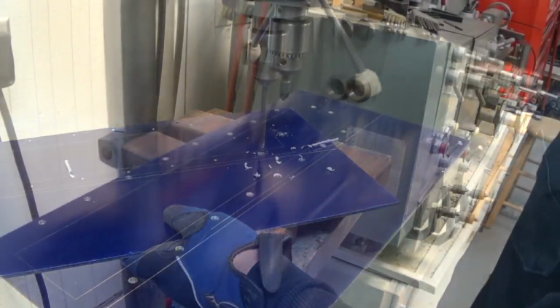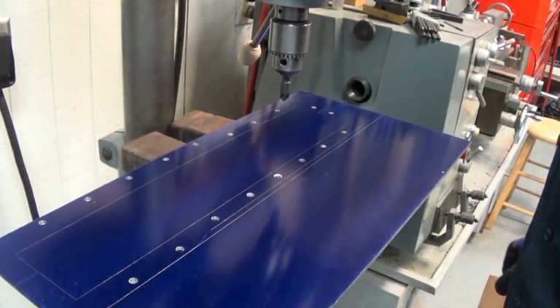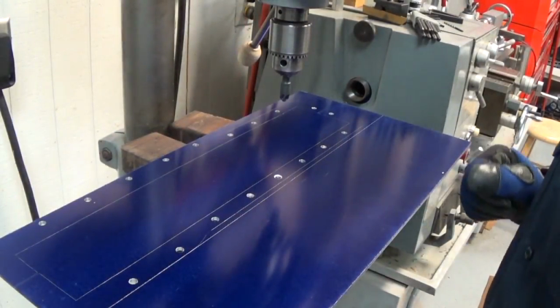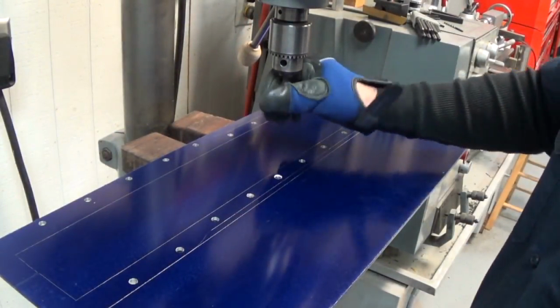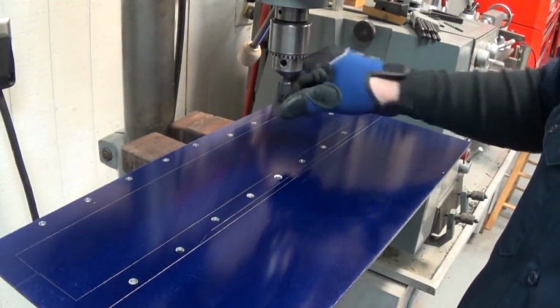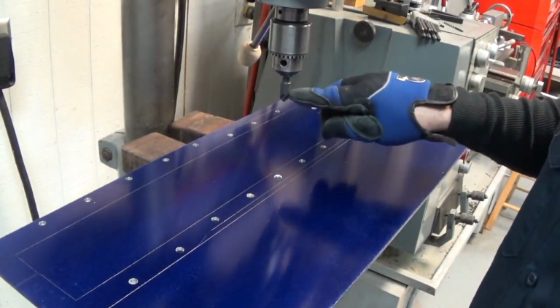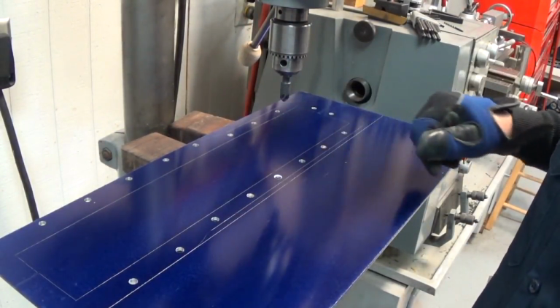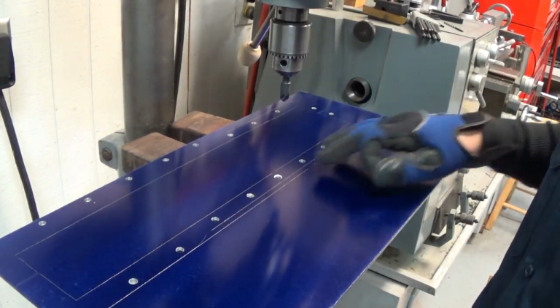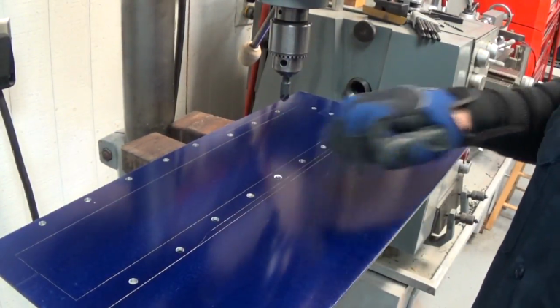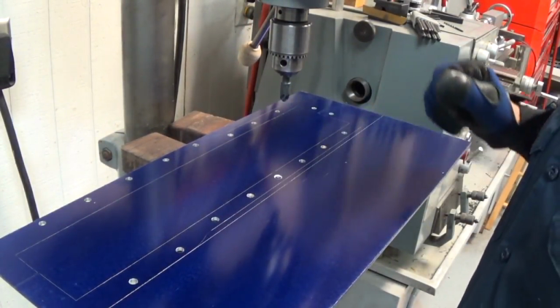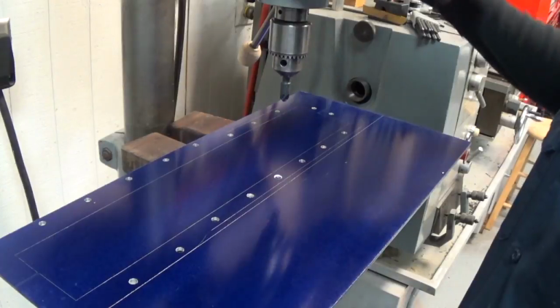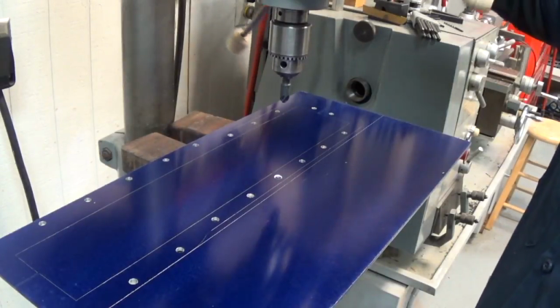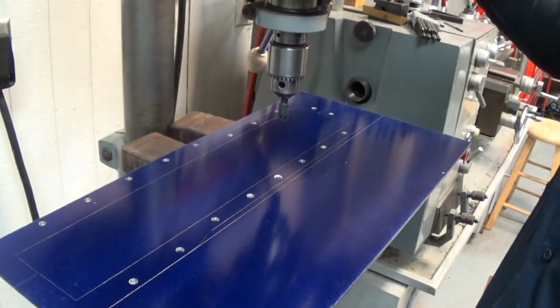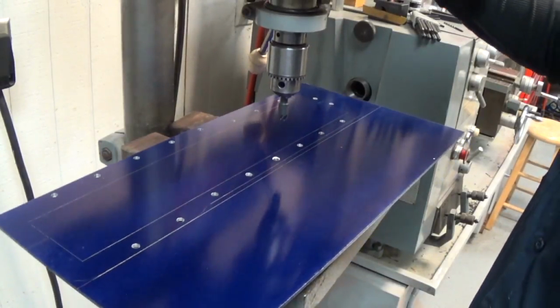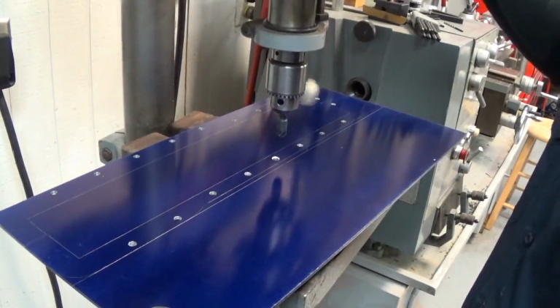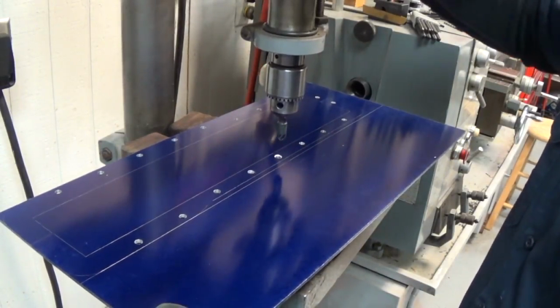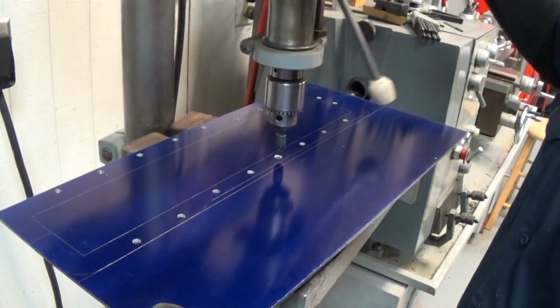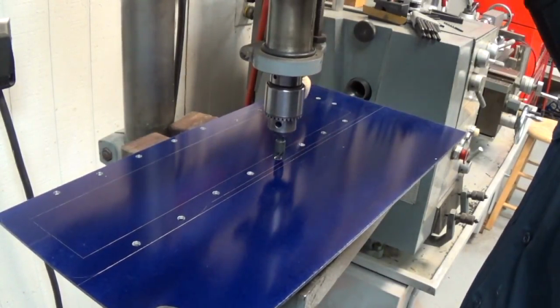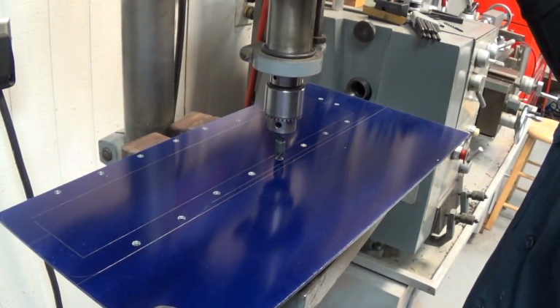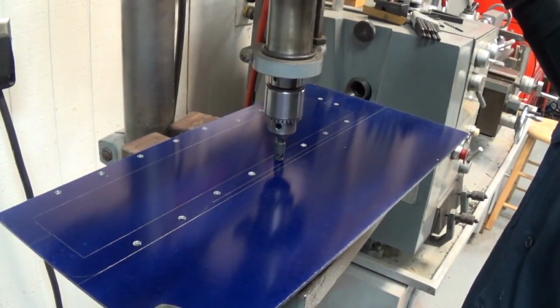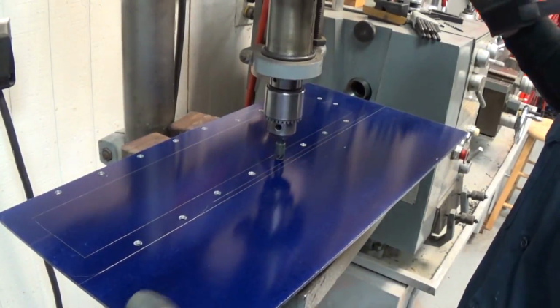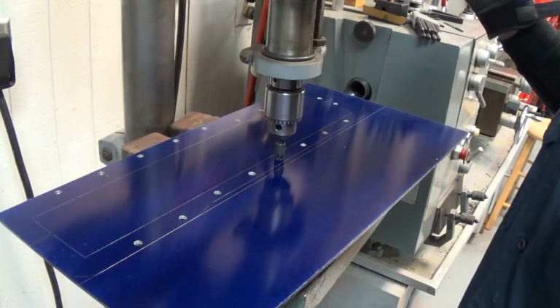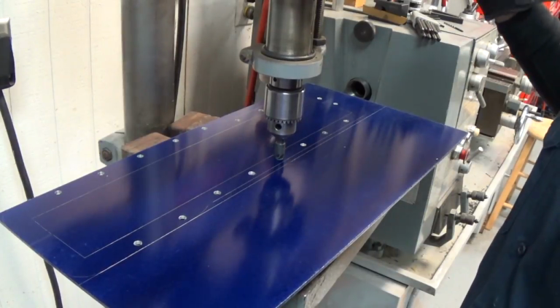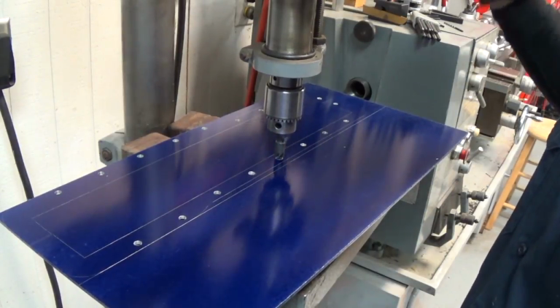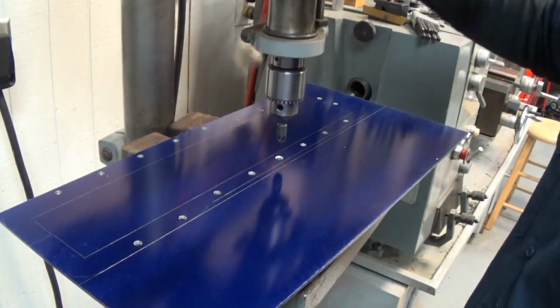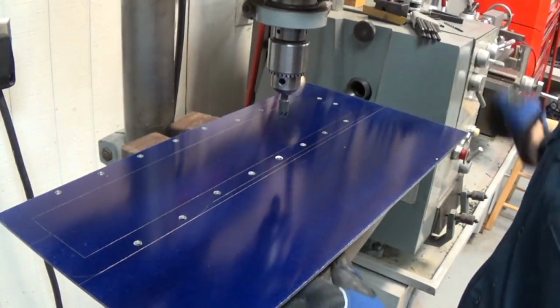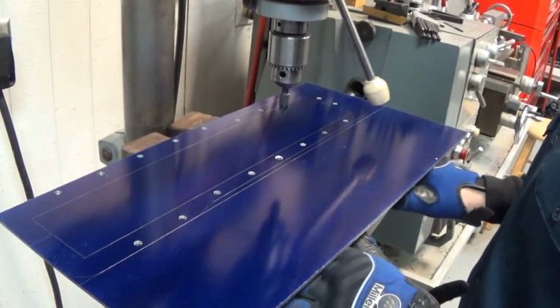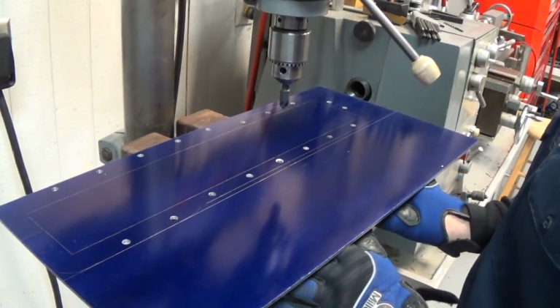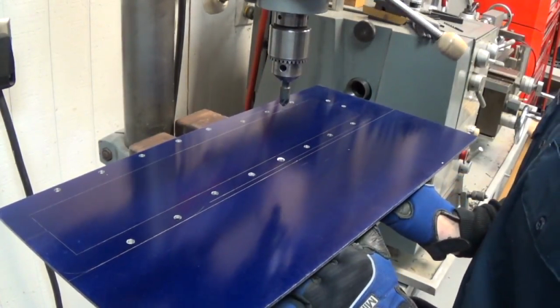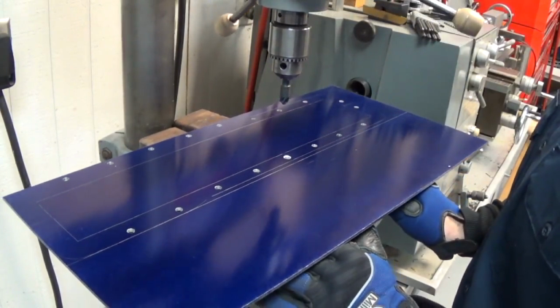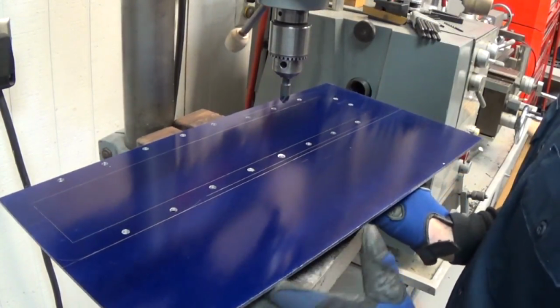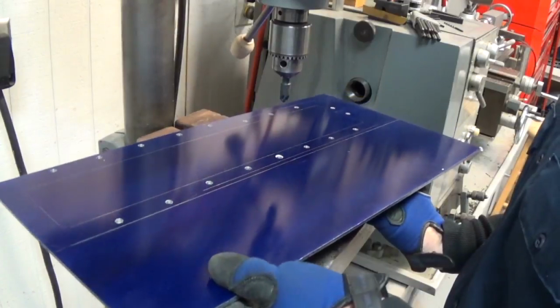All the holes are drilled to size now. We're just going to go around with a countersink, and I use the positive stop on the drill press so we get the same depth hole every time.